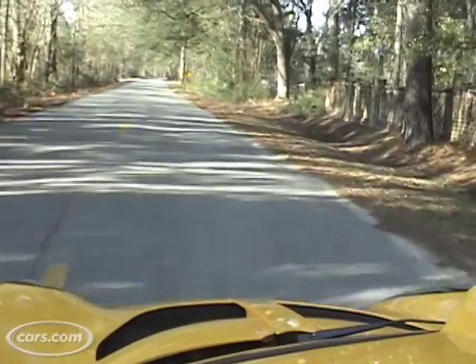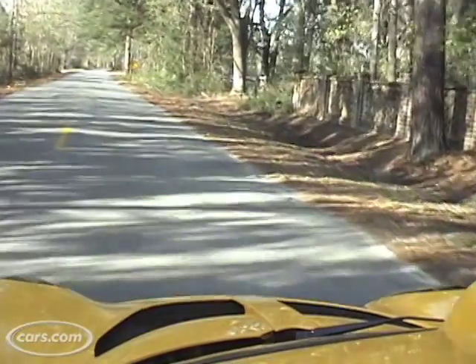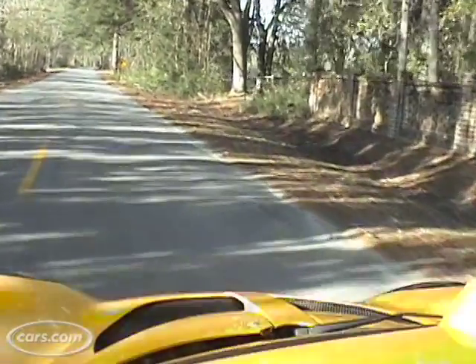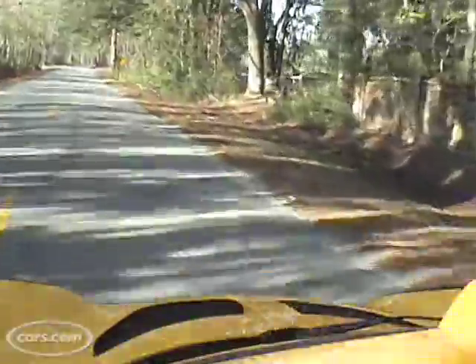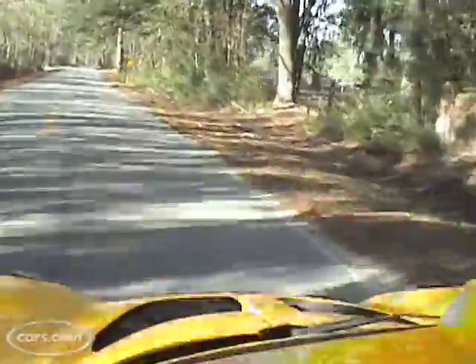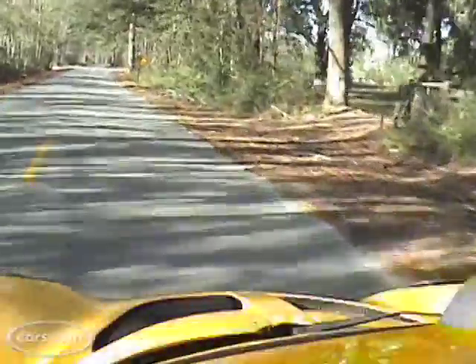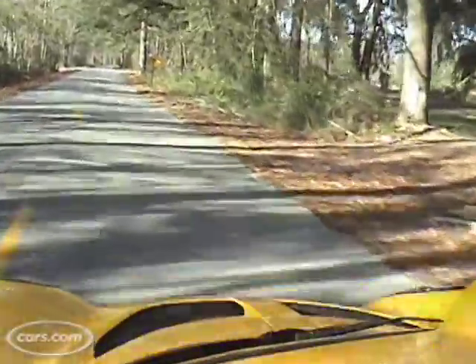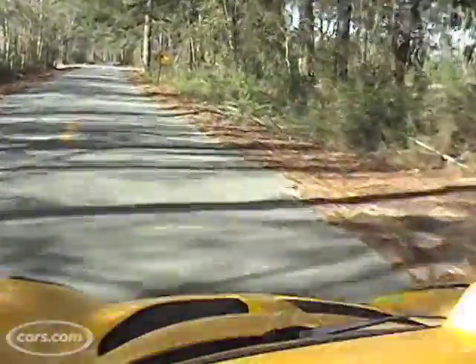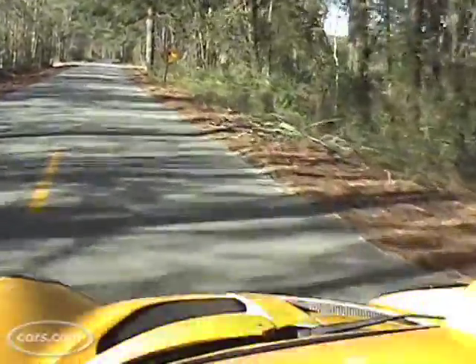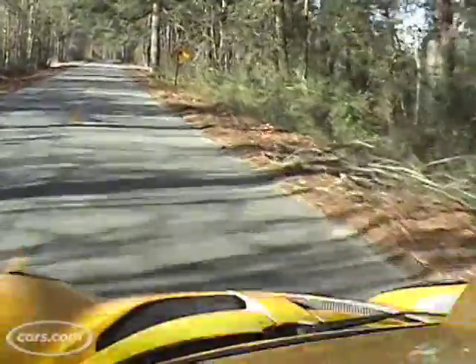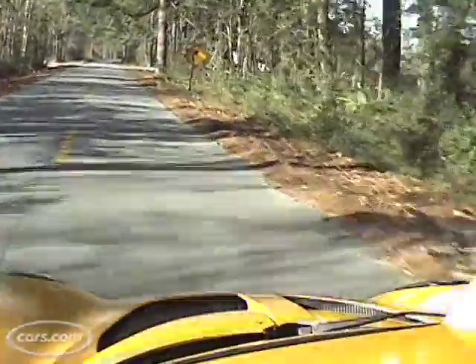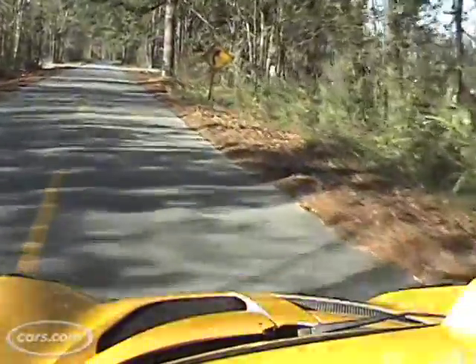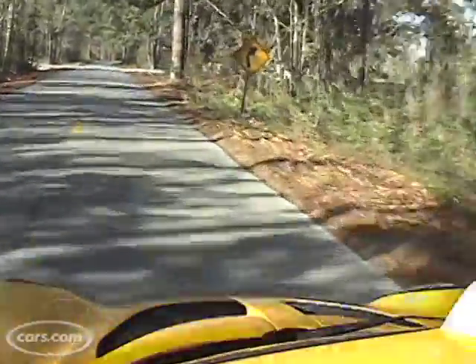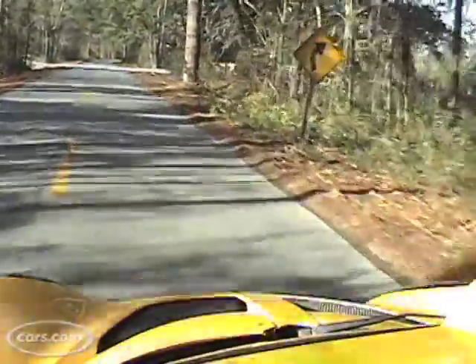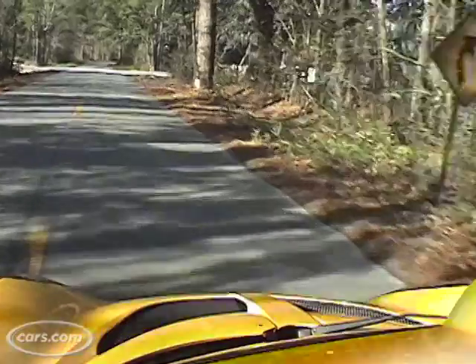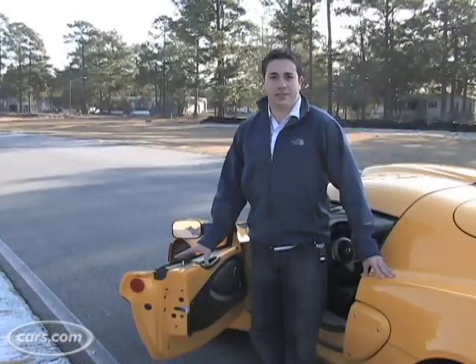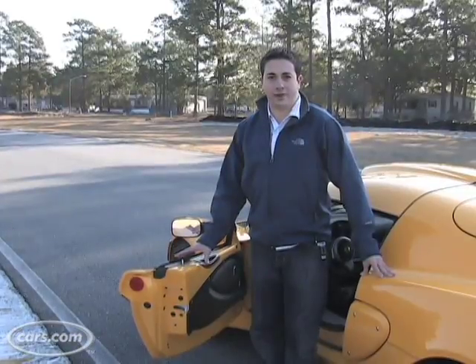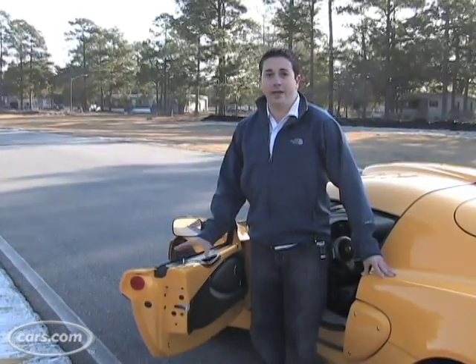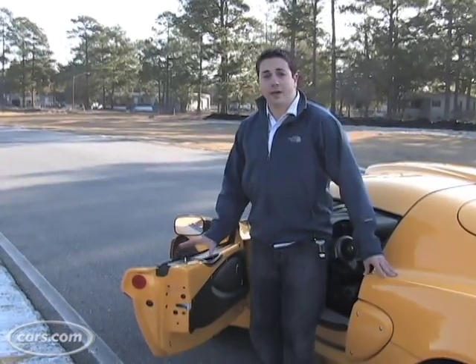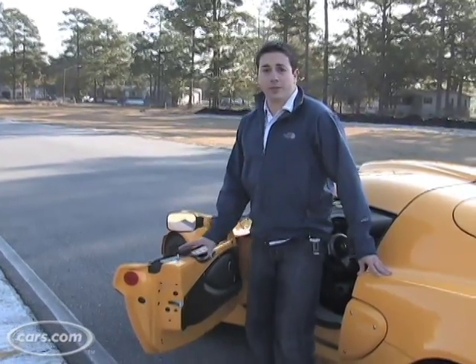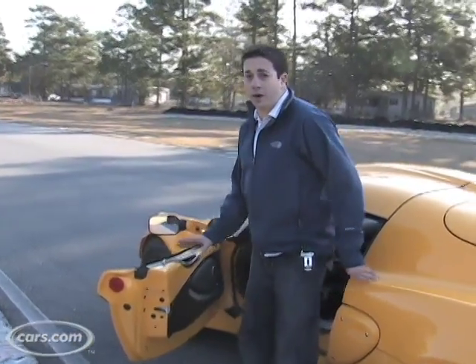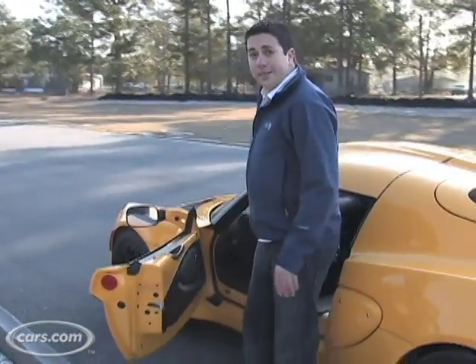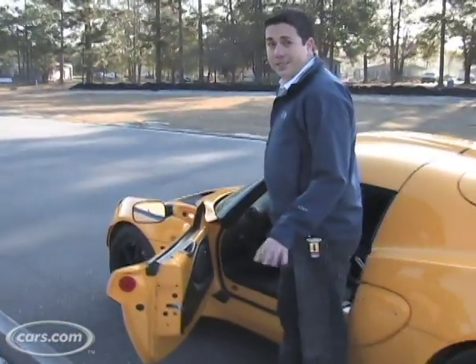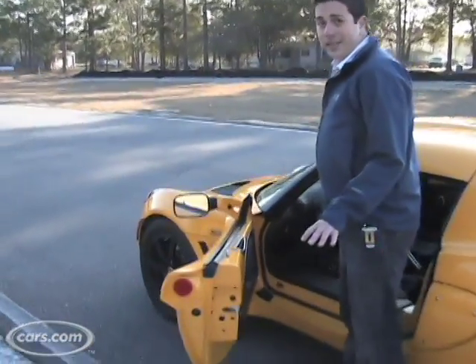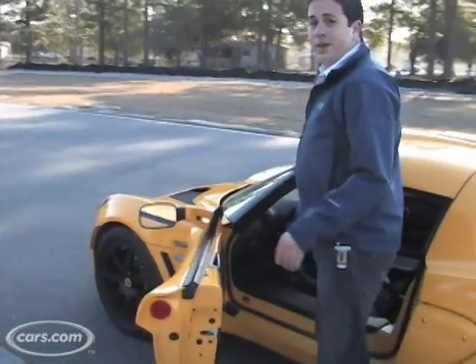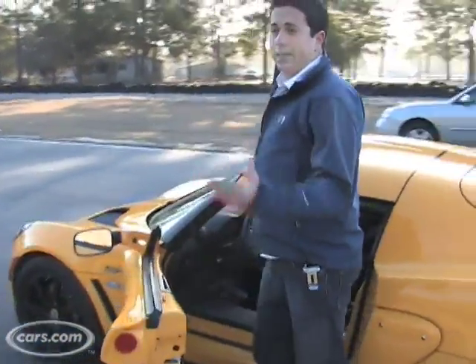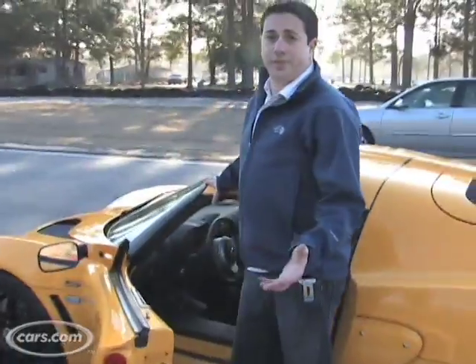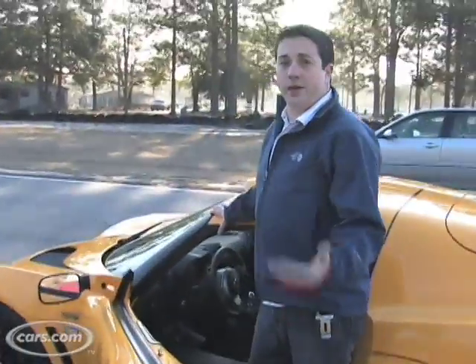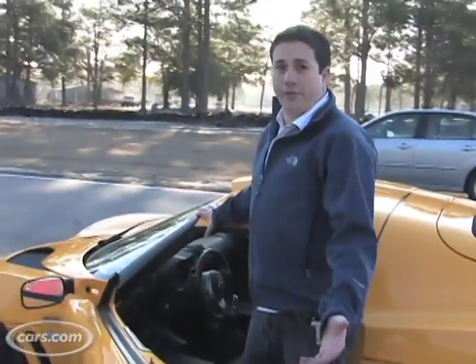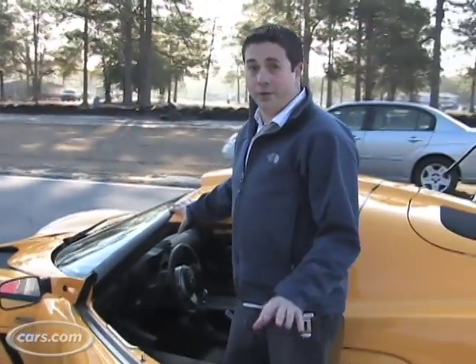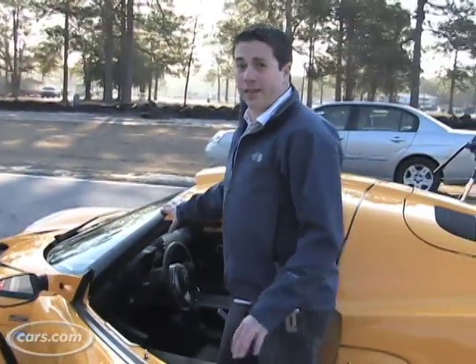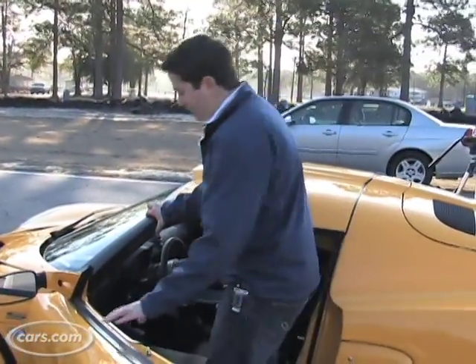Now 240 horsepower might not sound like a lot for a performance car, but this car is incredibly light. The Exige isn't for everybody. It's an incredibly small car and it's not as easy to get into as say a 350Z or a Corvette. It requires a lot of flexibility.